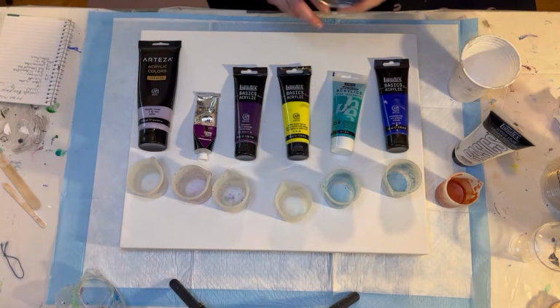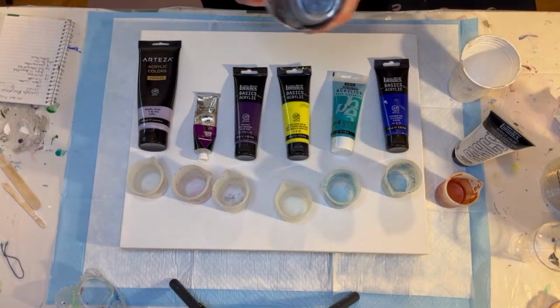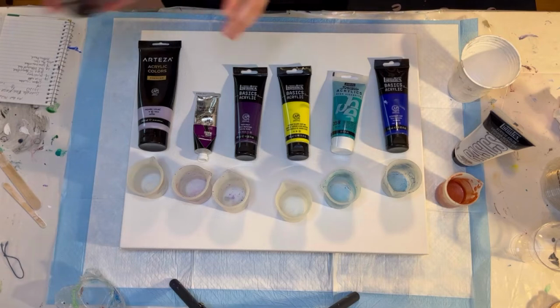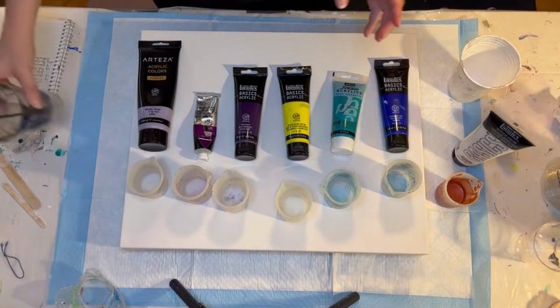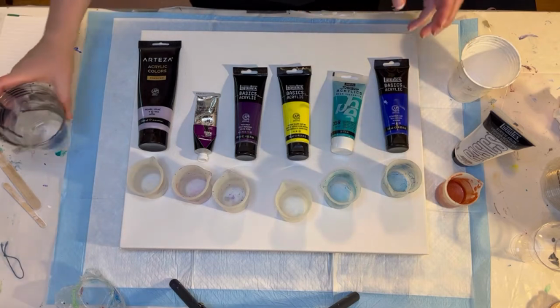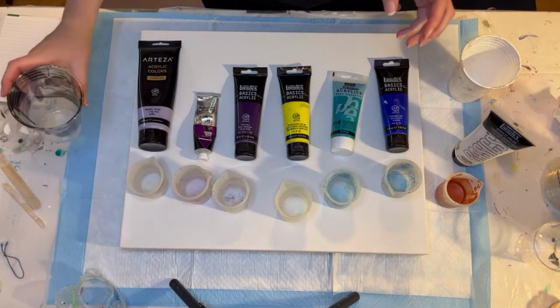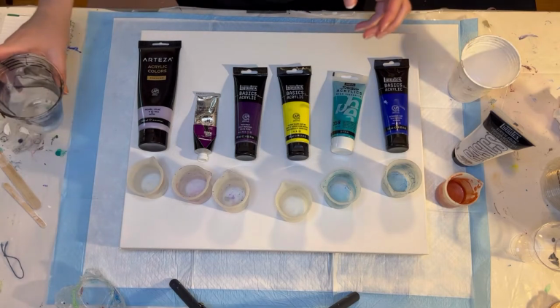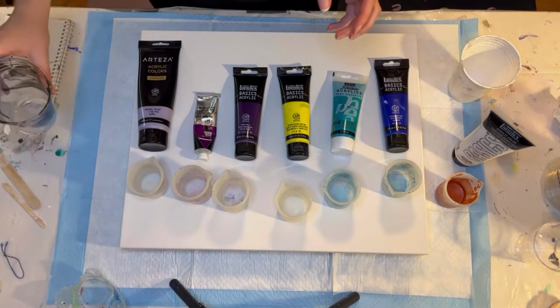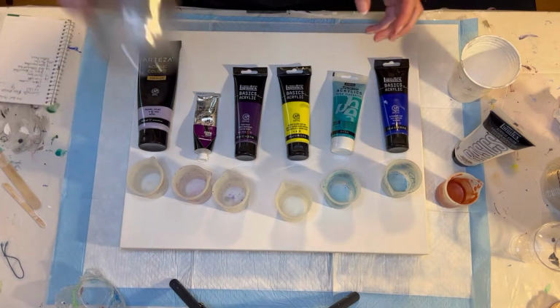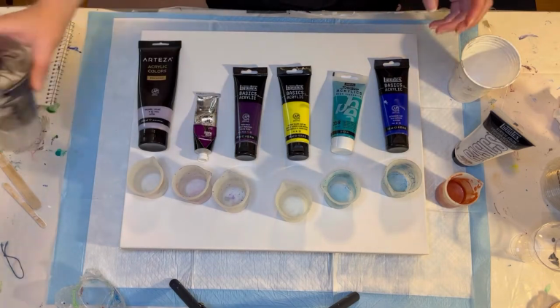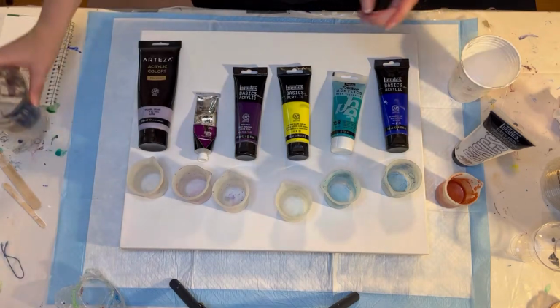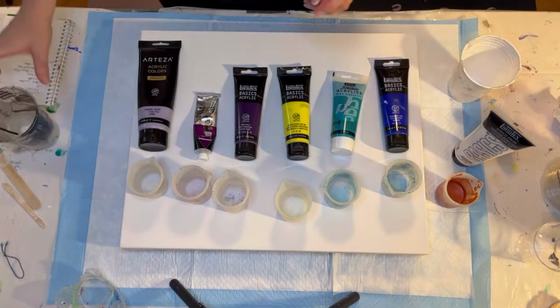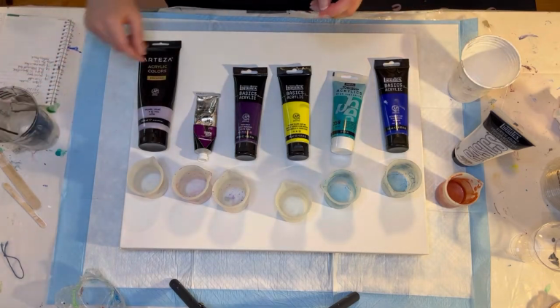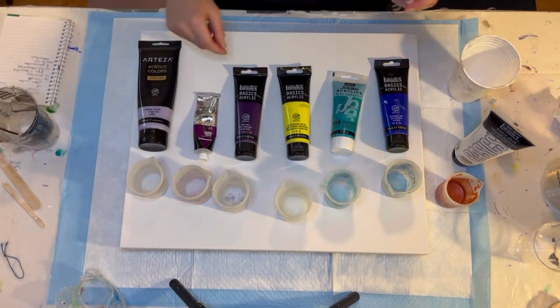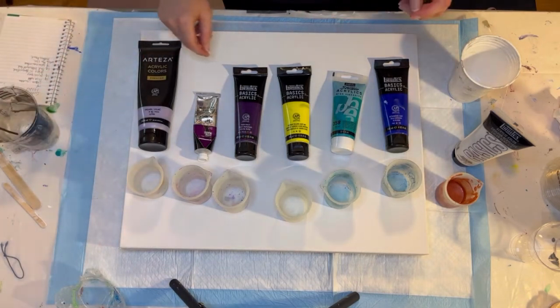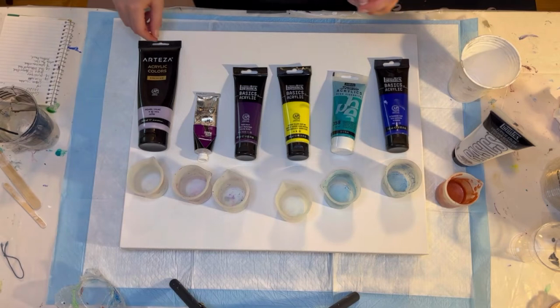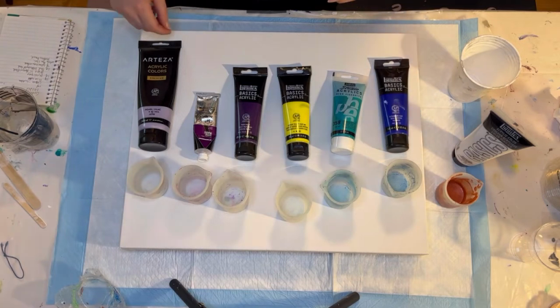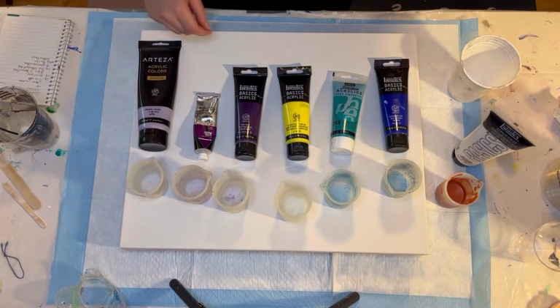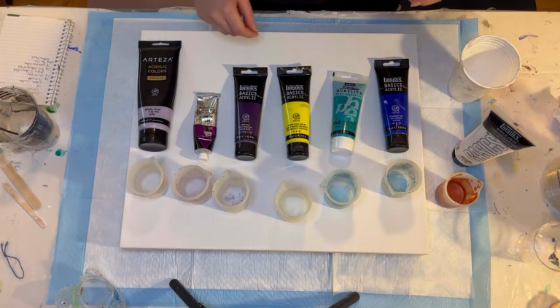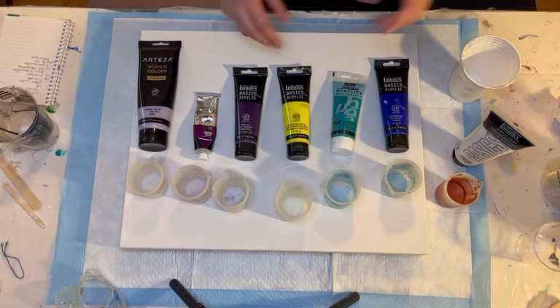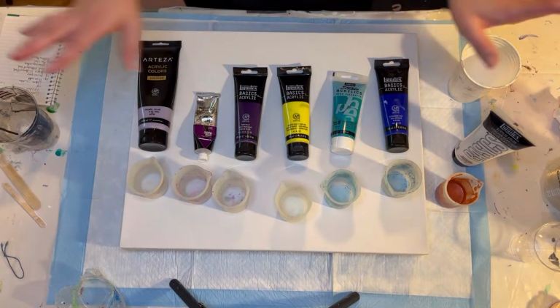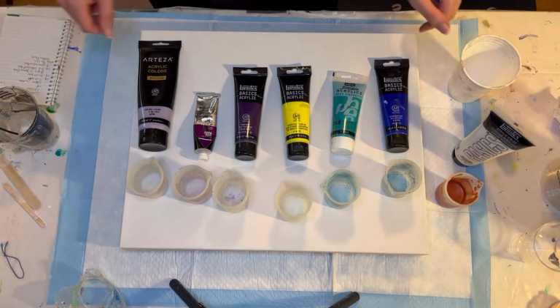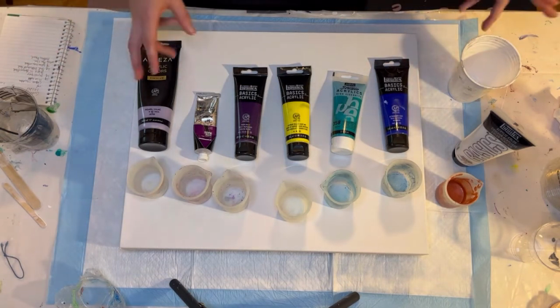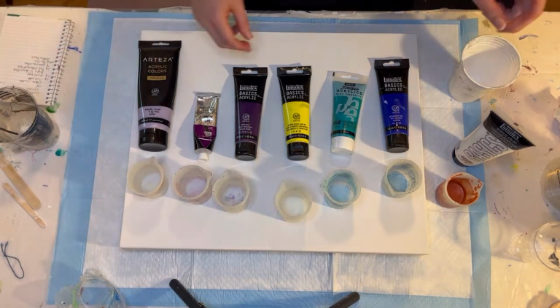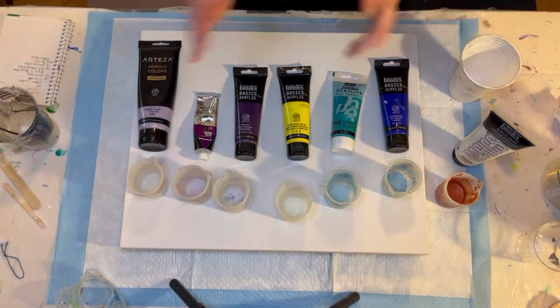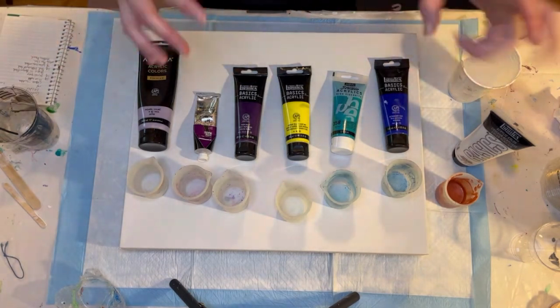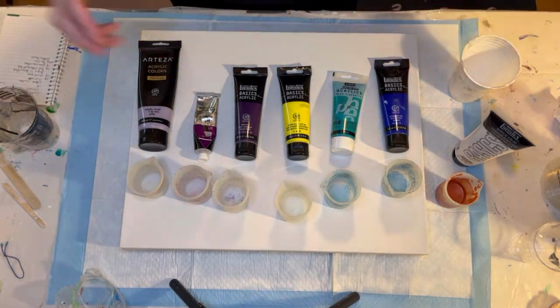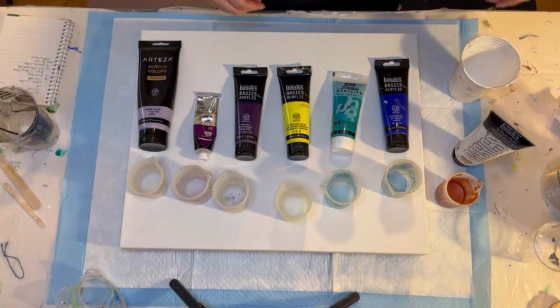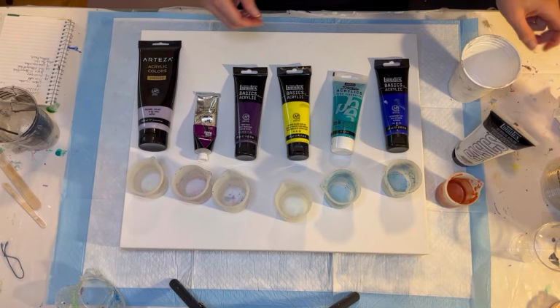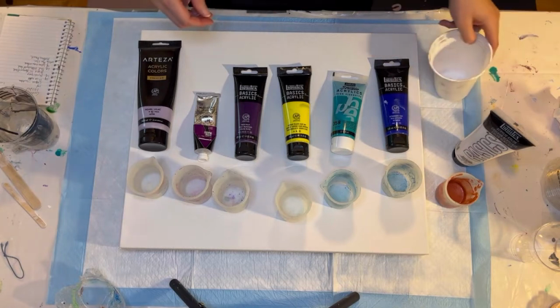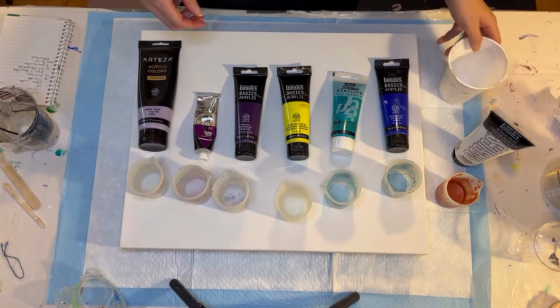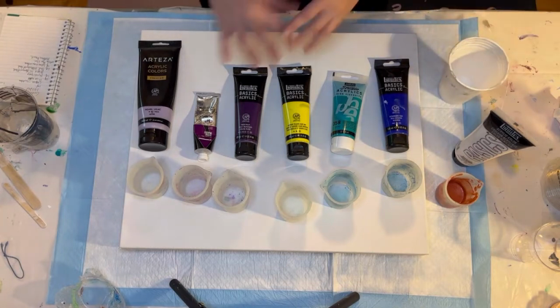So a grenade — I'll show you before I layer the paints — is kind of like a flip cup, basically. It is a flip cup with a little extra thing to it. And here are the paints.